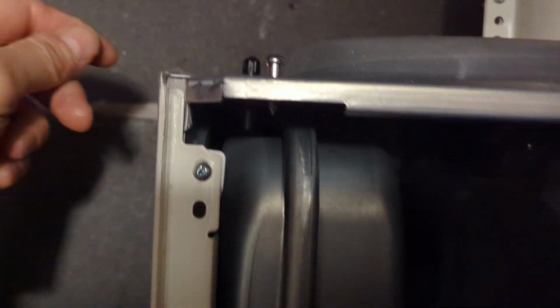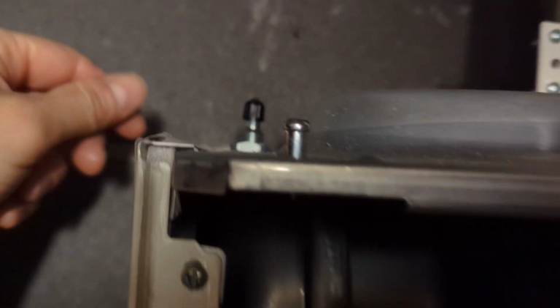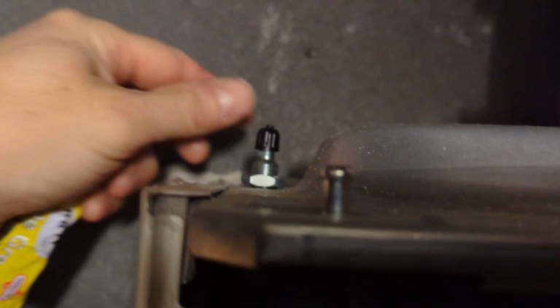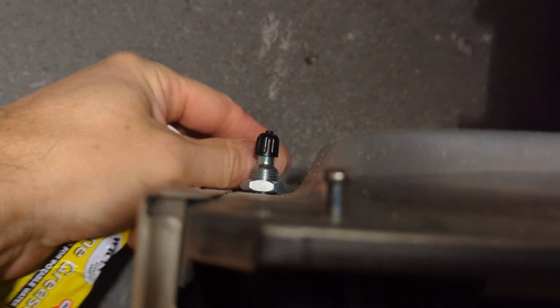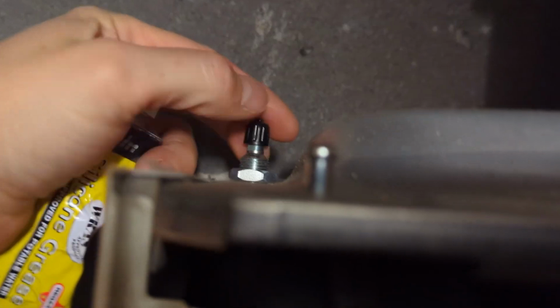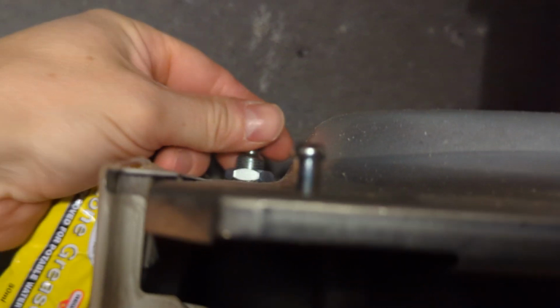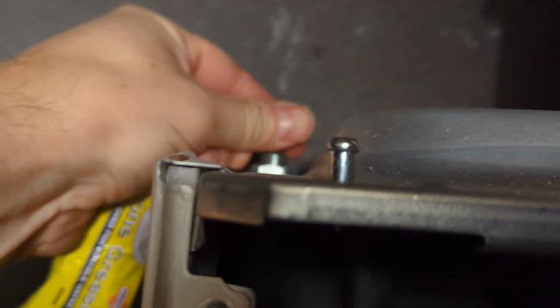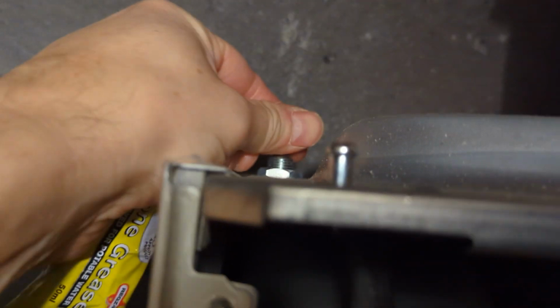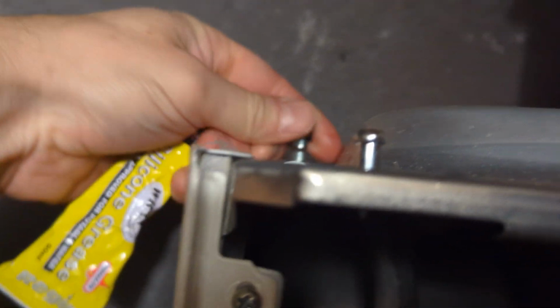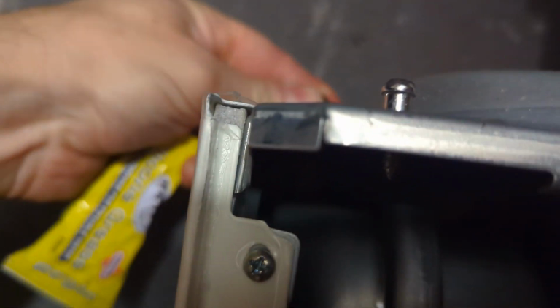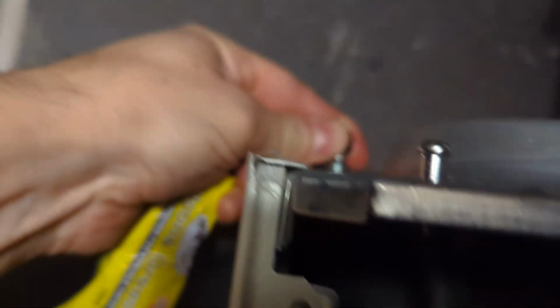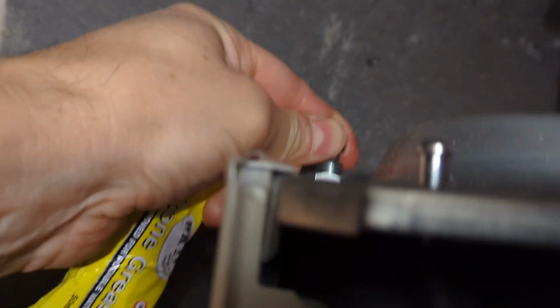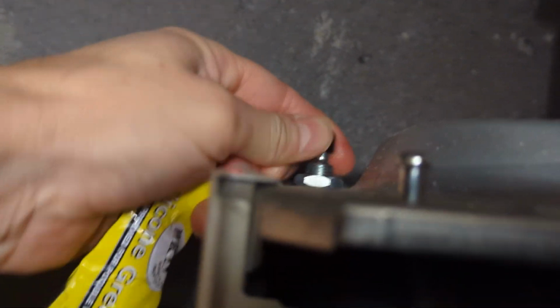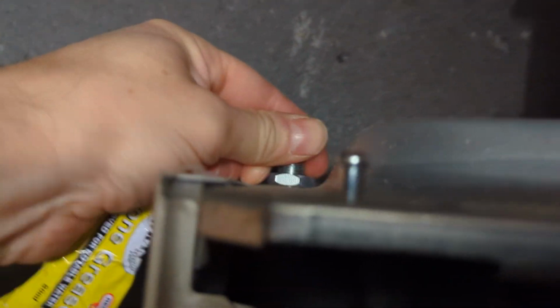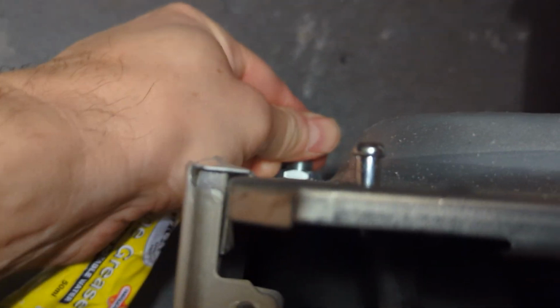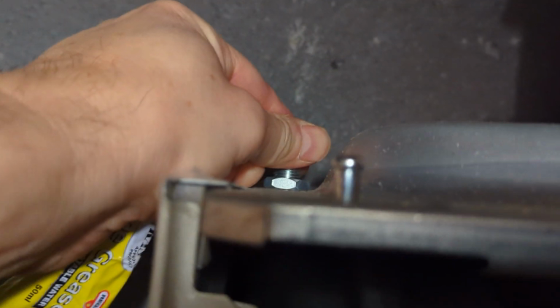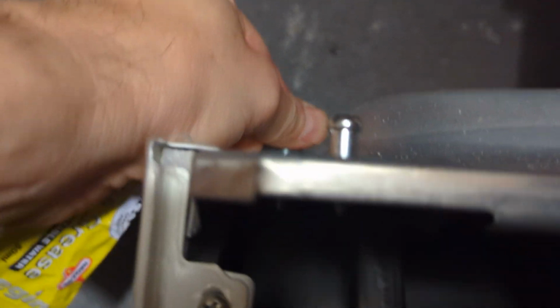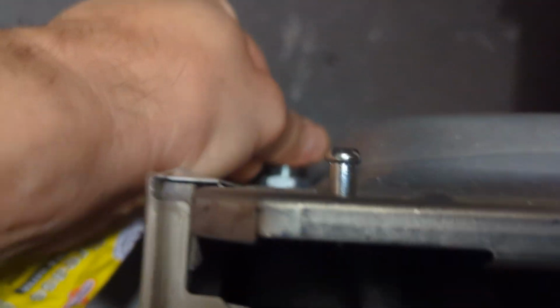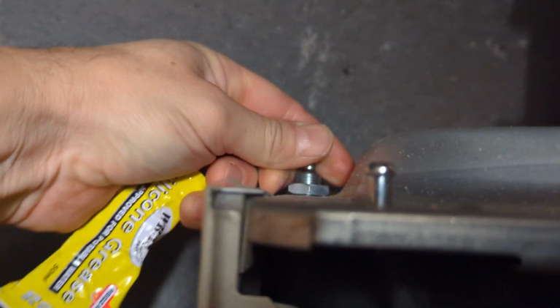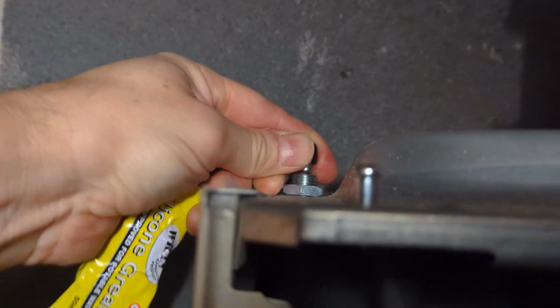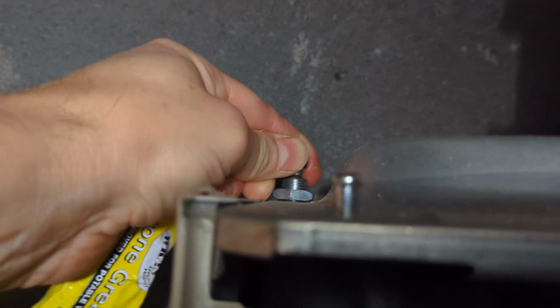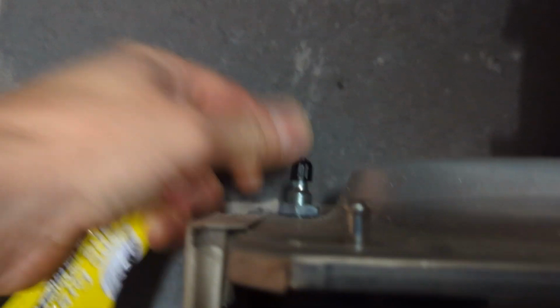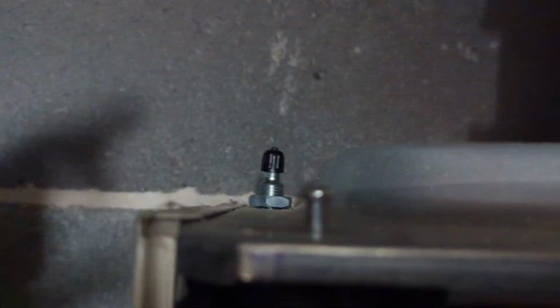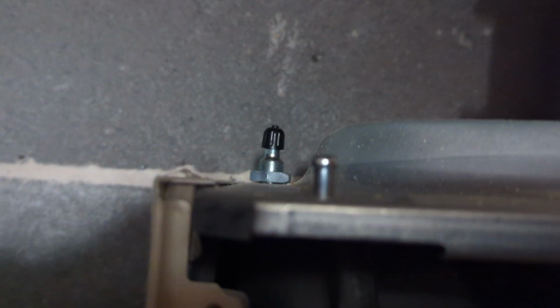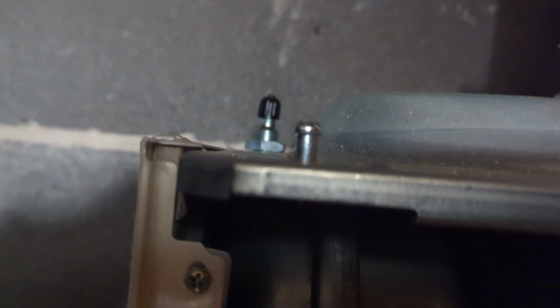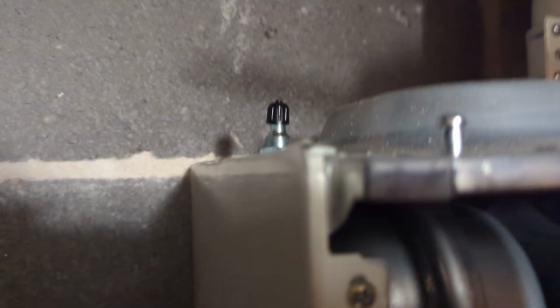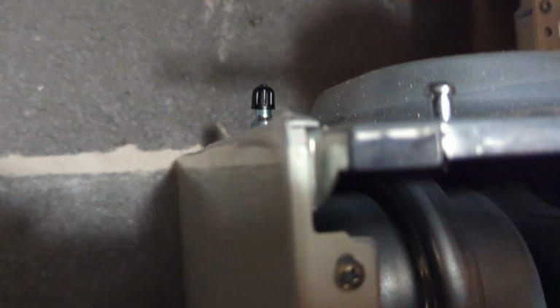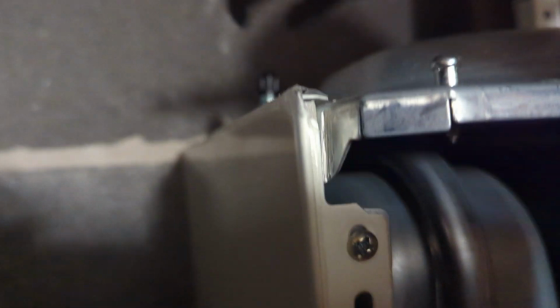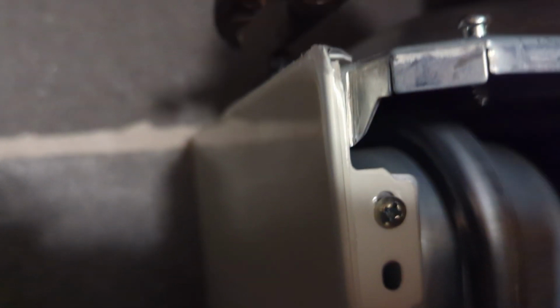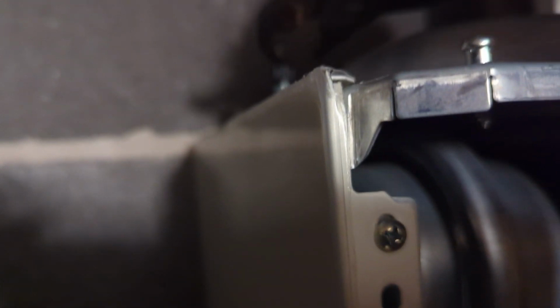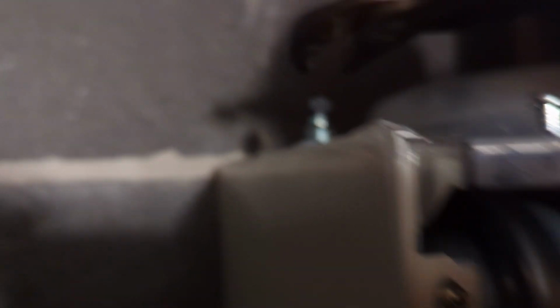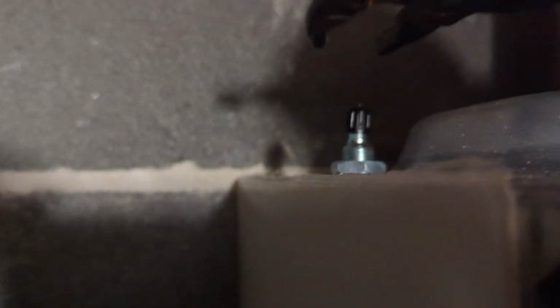We're going to connect my pump to the expansion vessel via the Schrader valve cap — it's really tight — so let's get the grippers on.